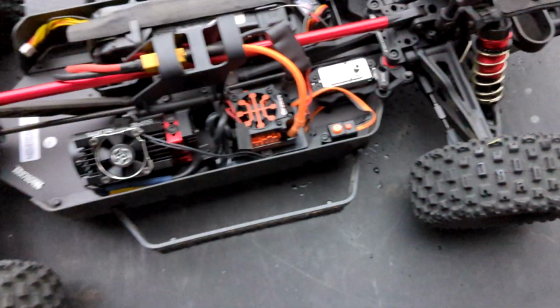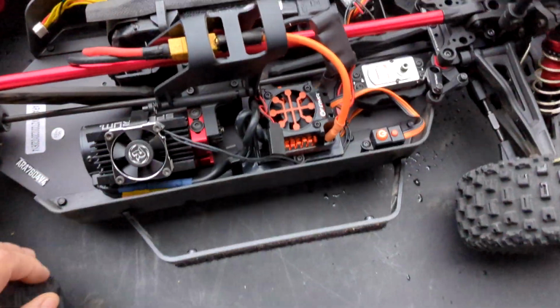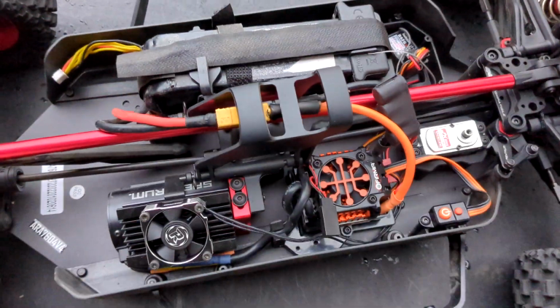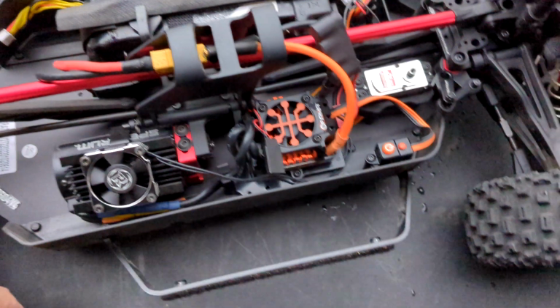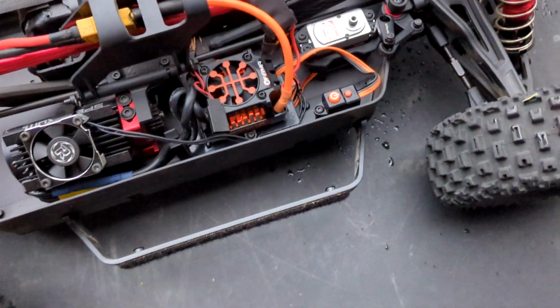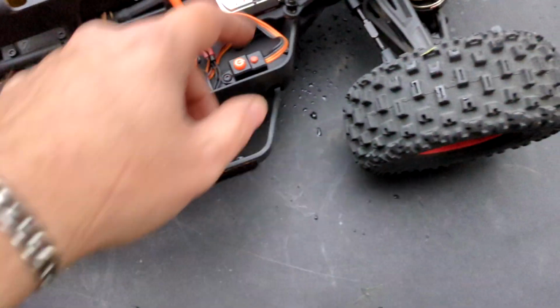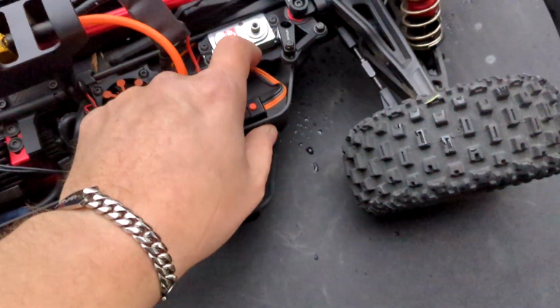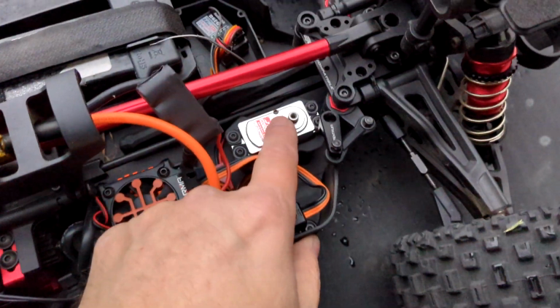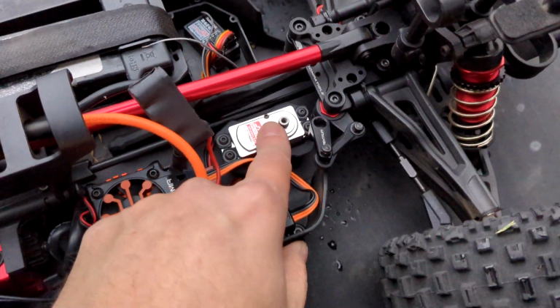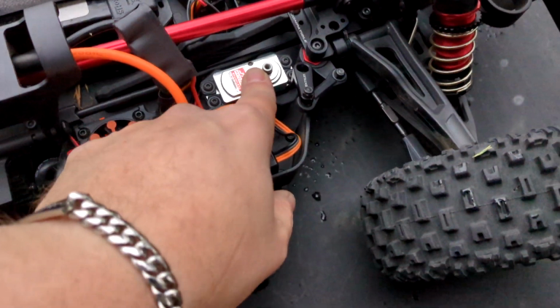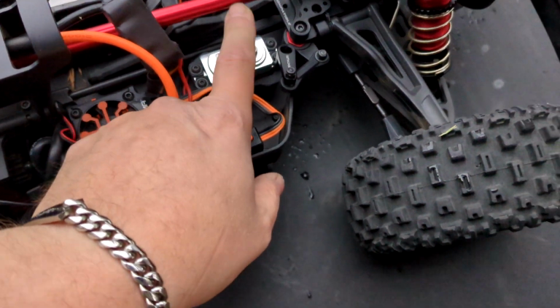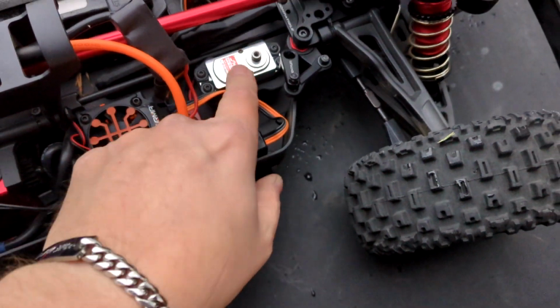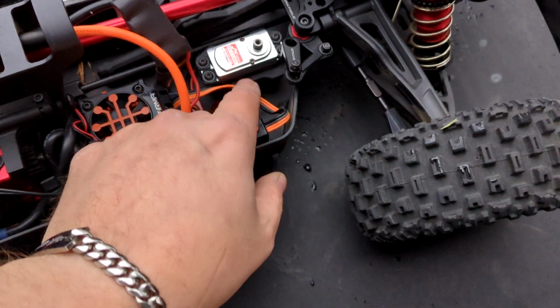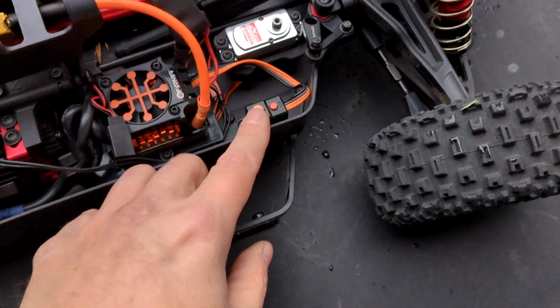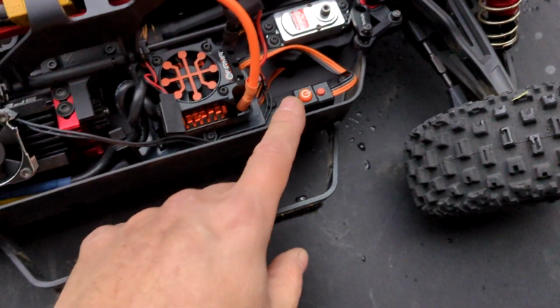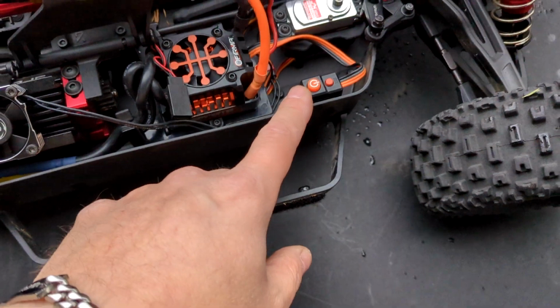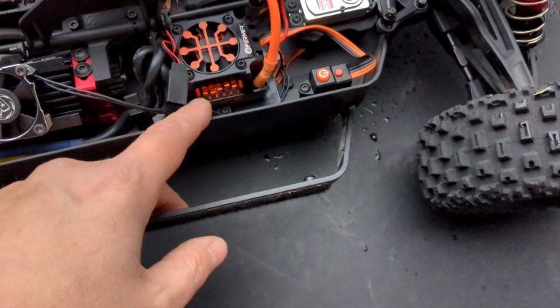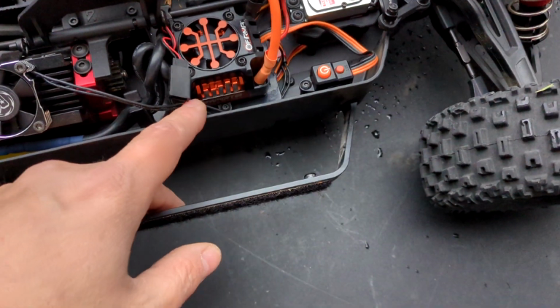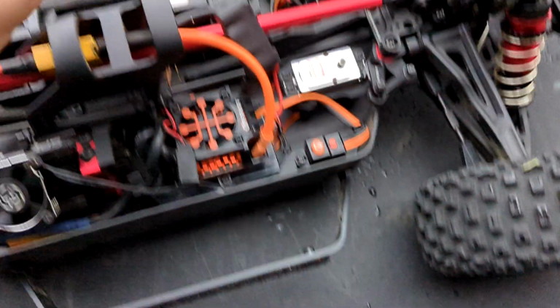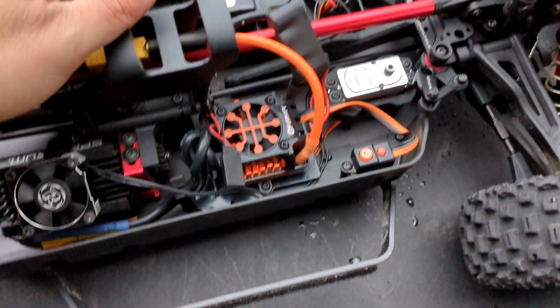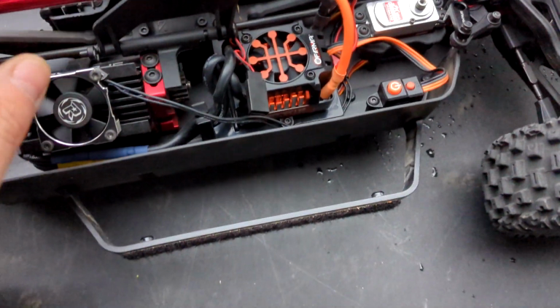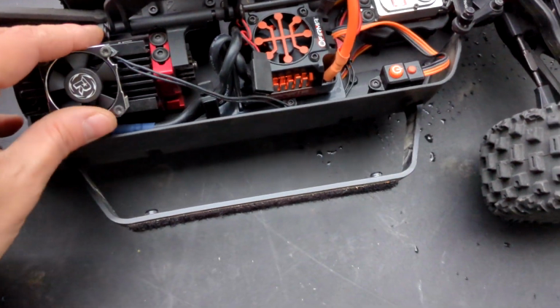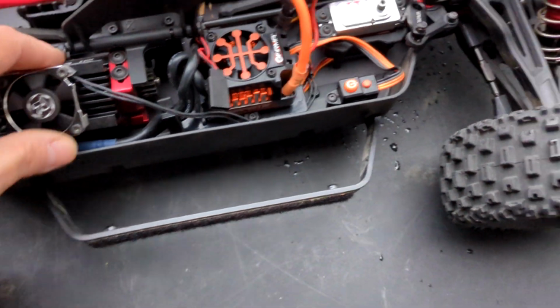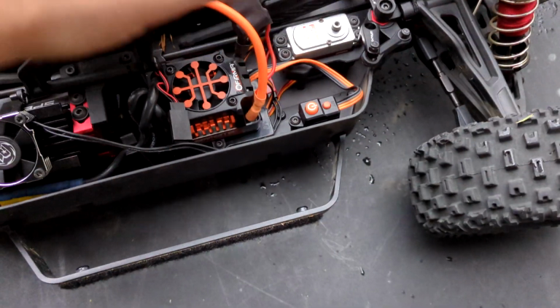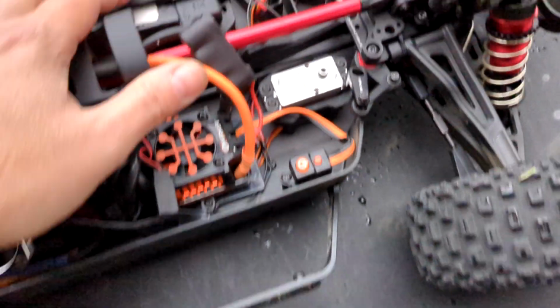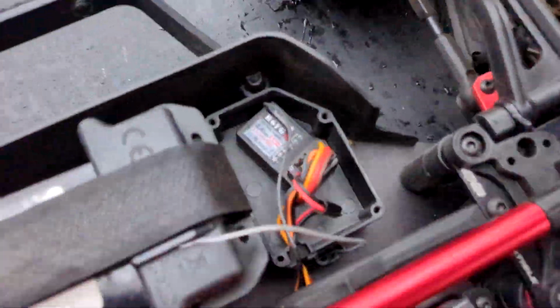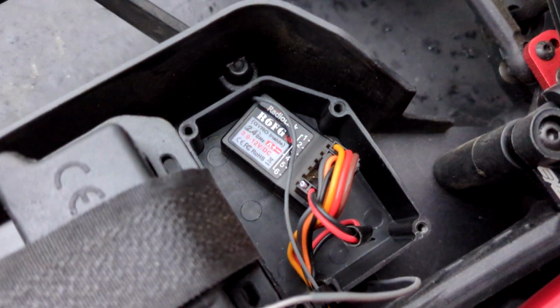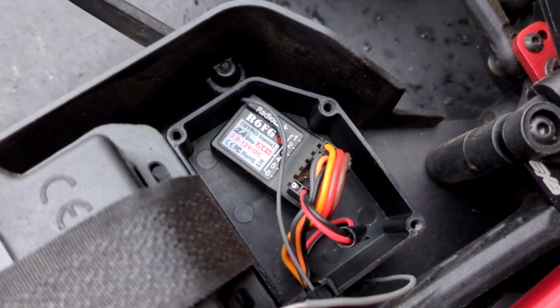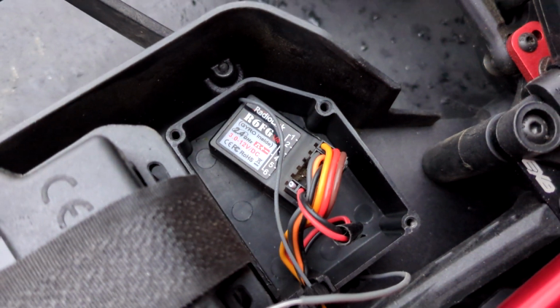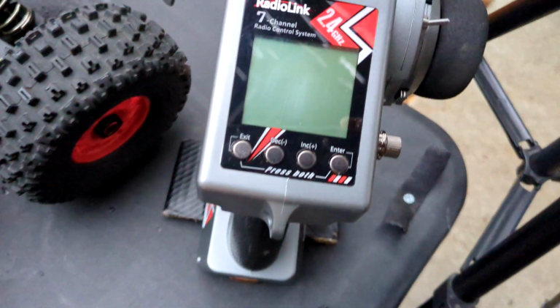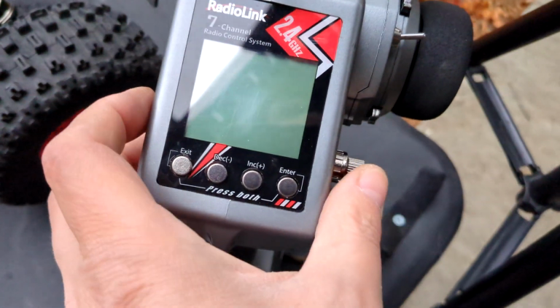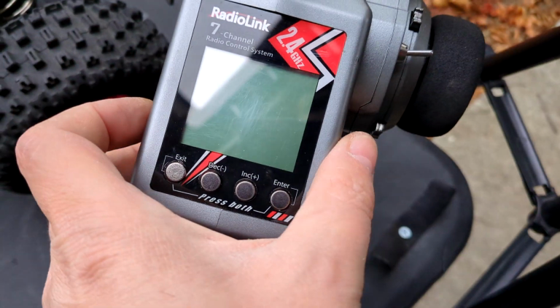Everything's wired up and looking good. We don't want to put the servo horn on yet because we want to center the servo before we do that. We have a battery pack in here, the fan mounted, everything going, and the receiver in and ready. Let's go ahead and fire the radio up.